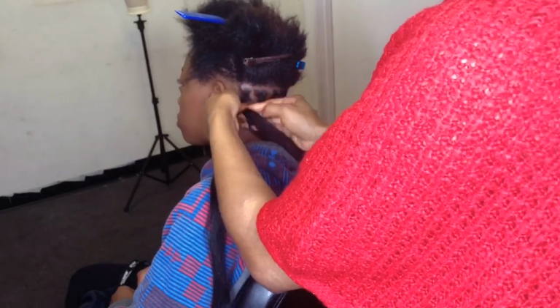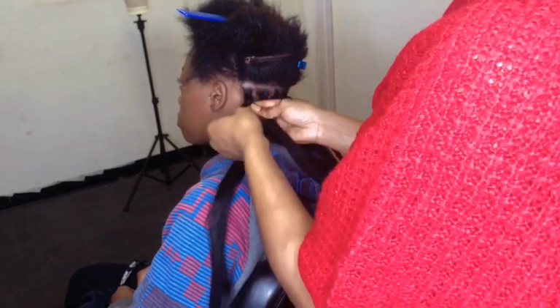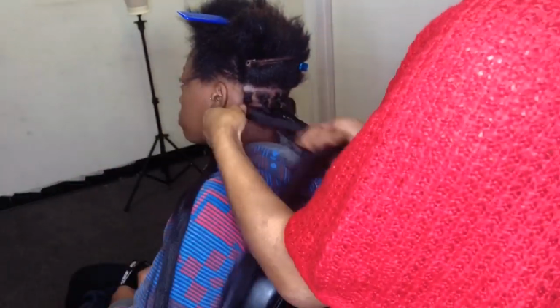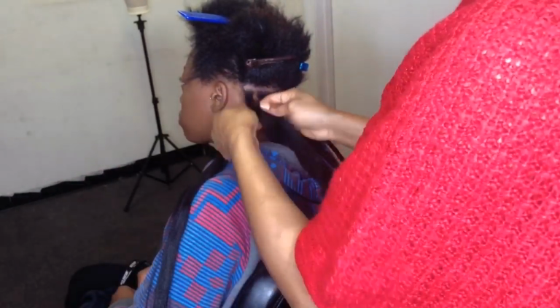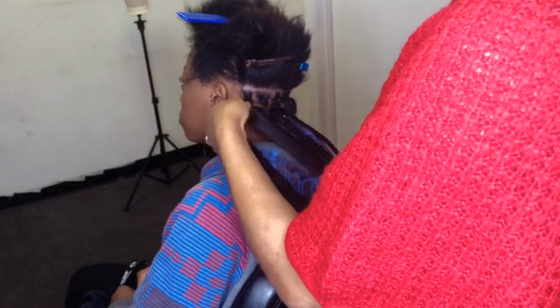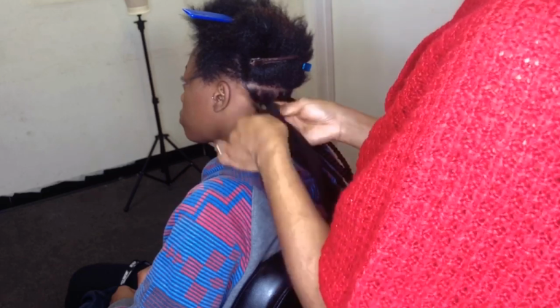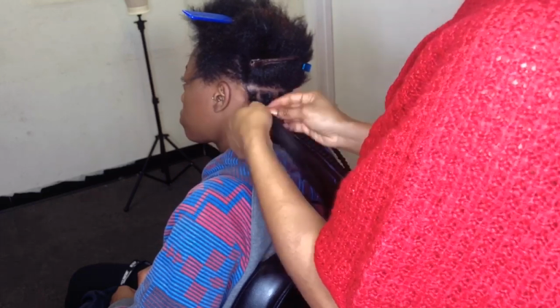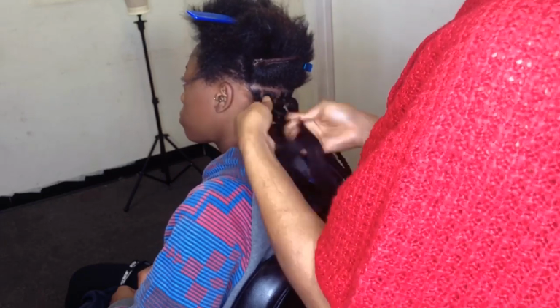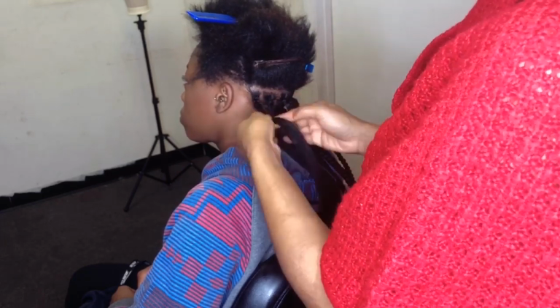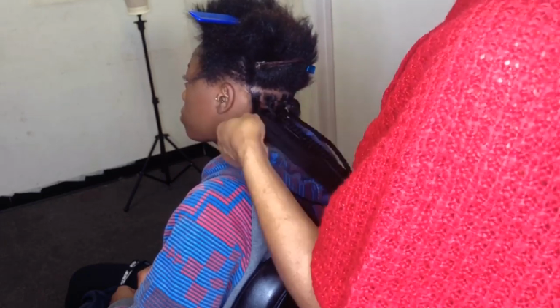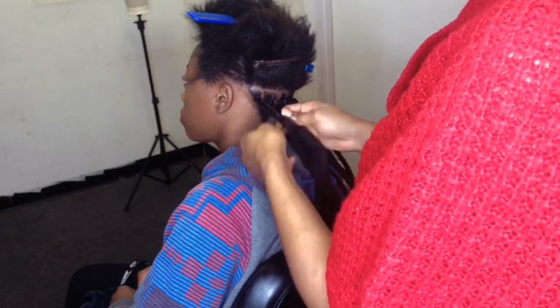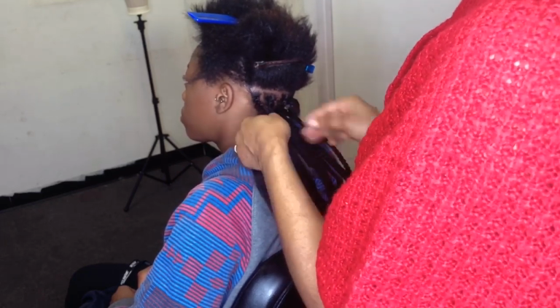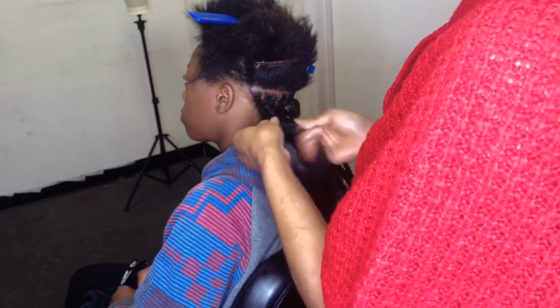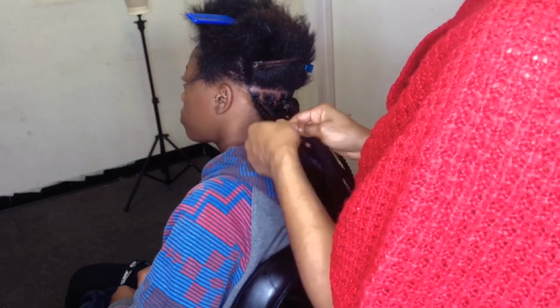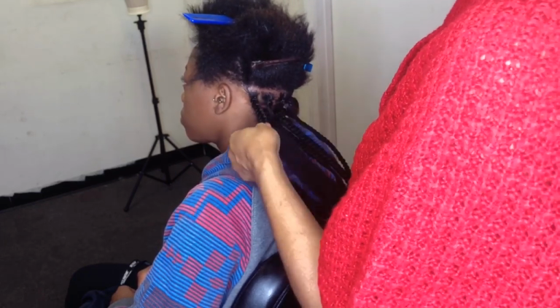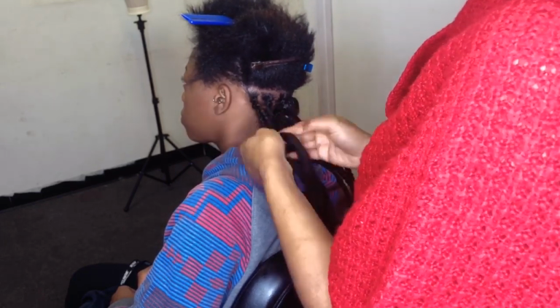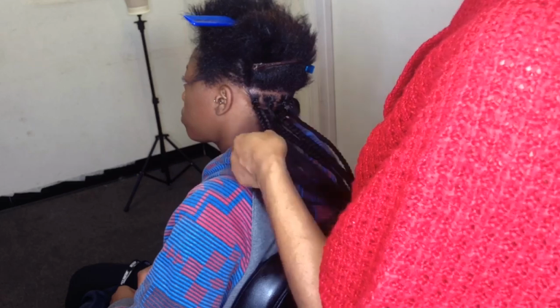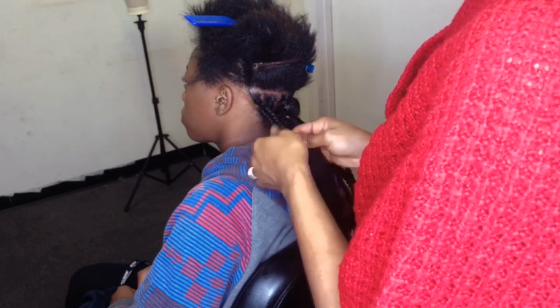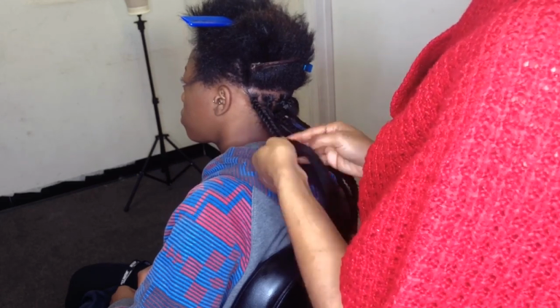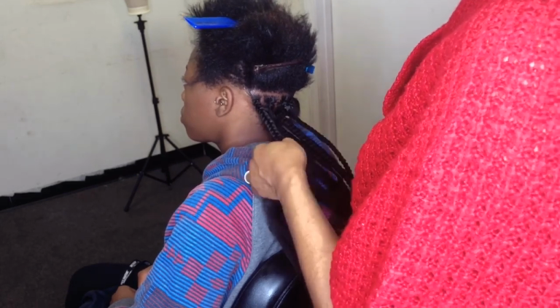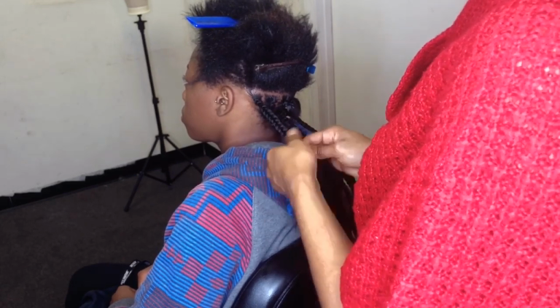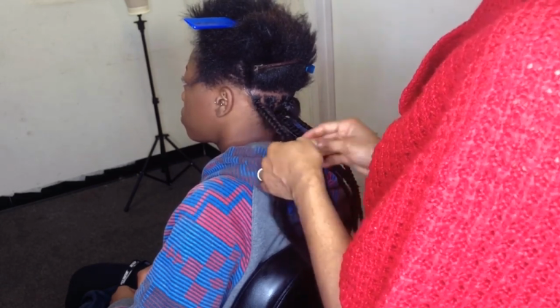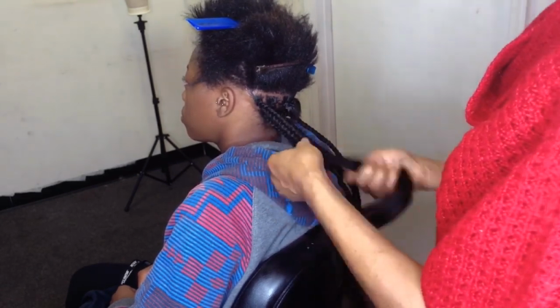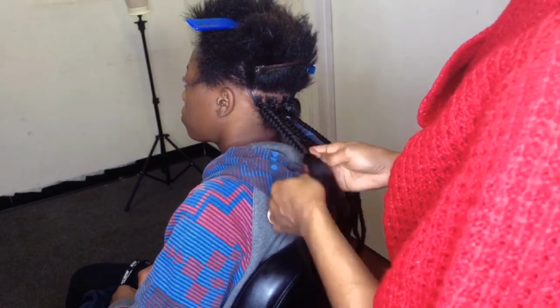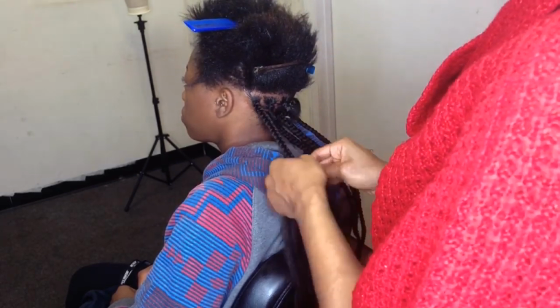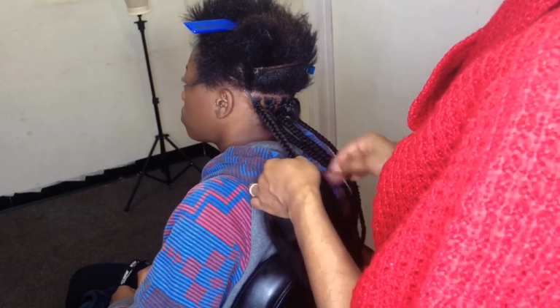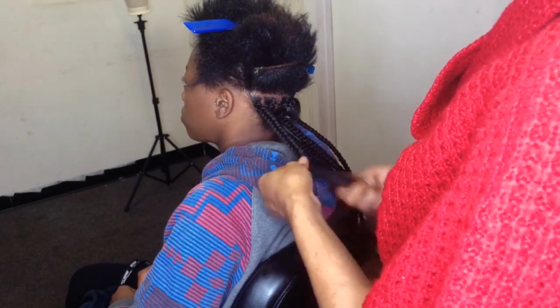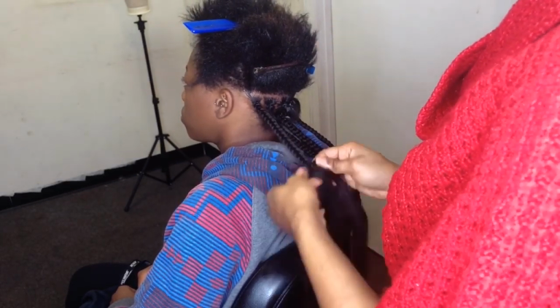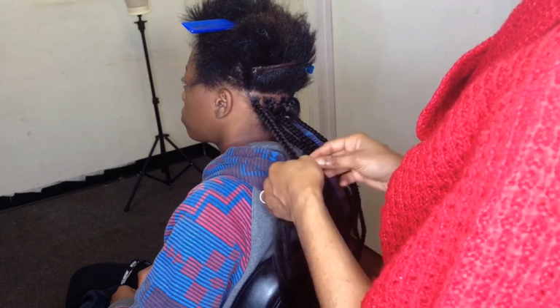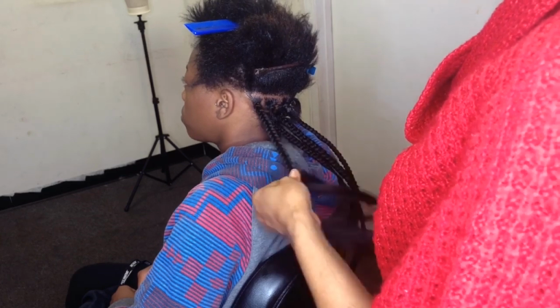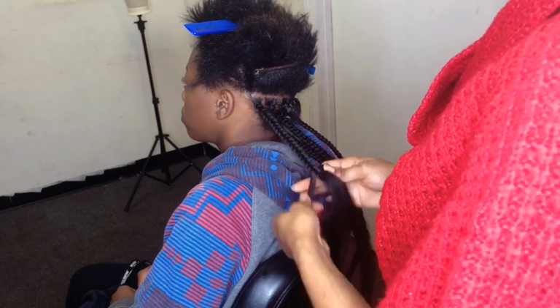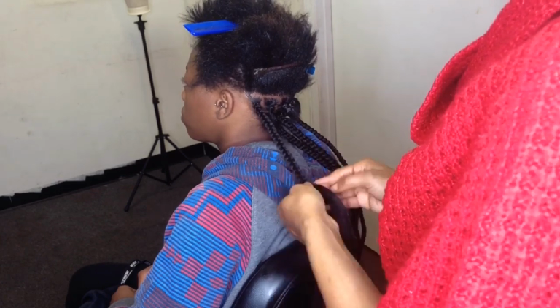I'm just going to do this process for the hair in the back. As you can see, the hair in the front is a little bit longer, so I'm going to be doing the regular back braid for the ones in the middle and the ones in the front.